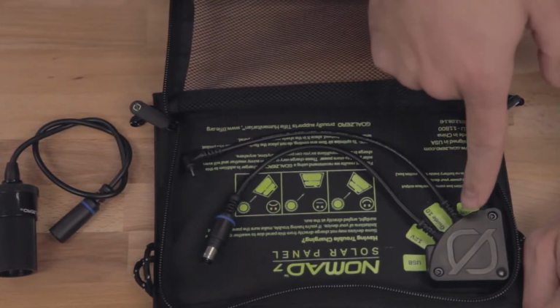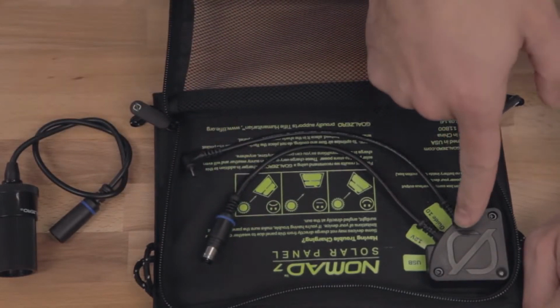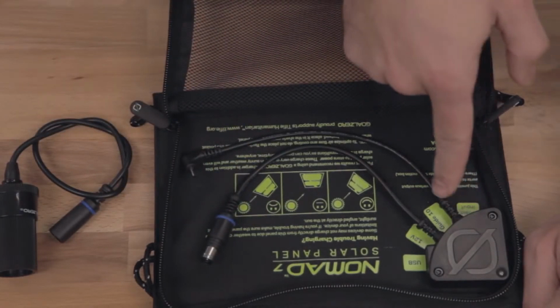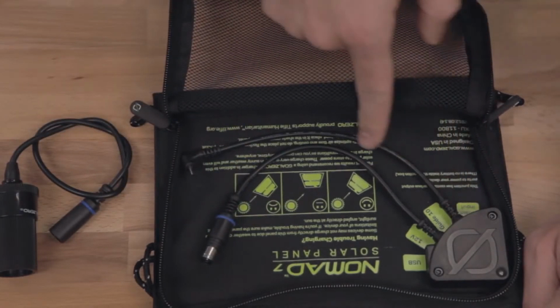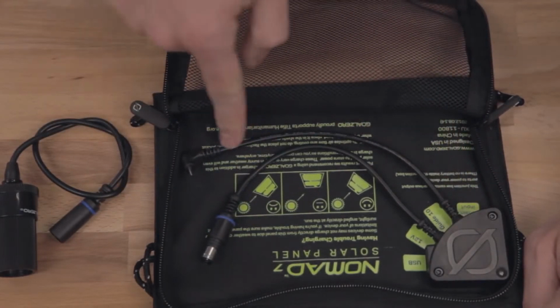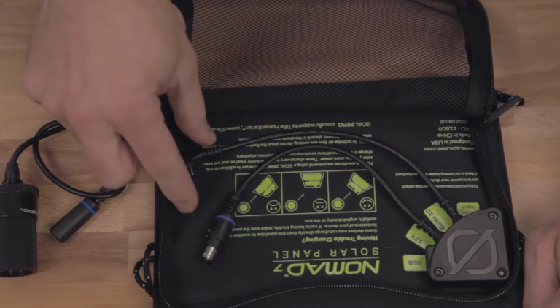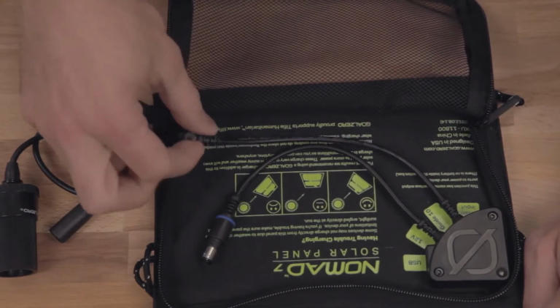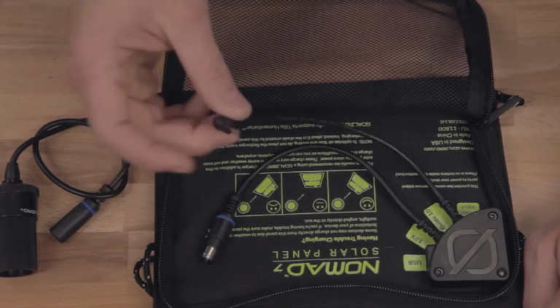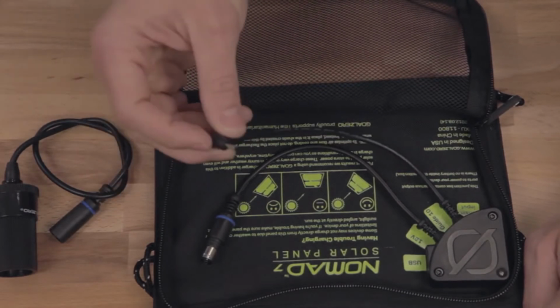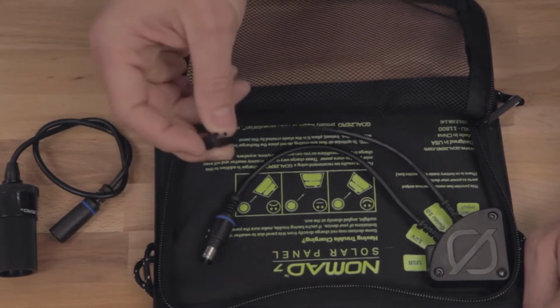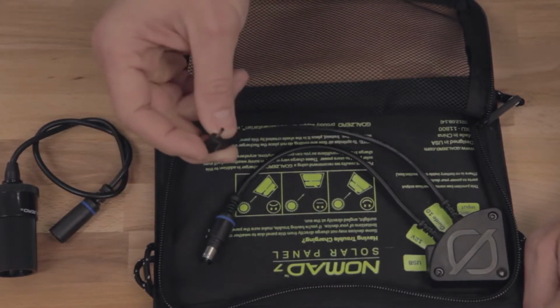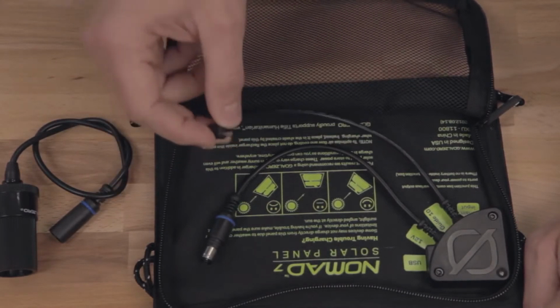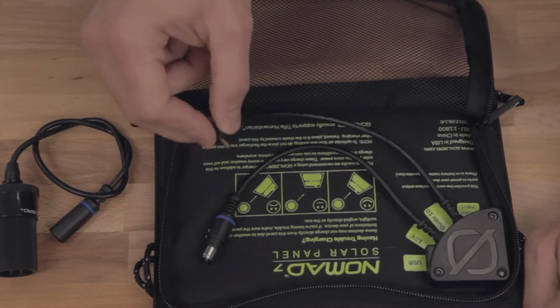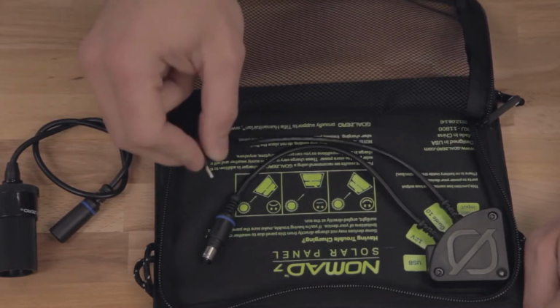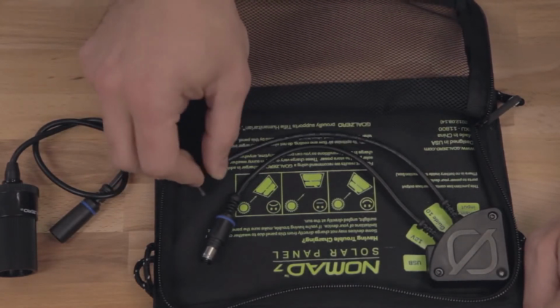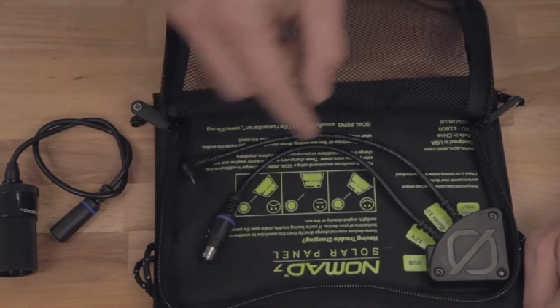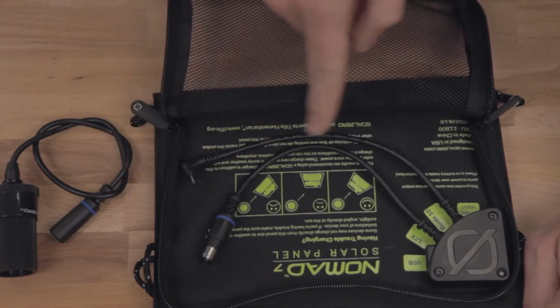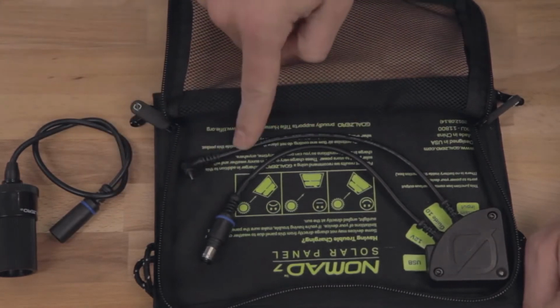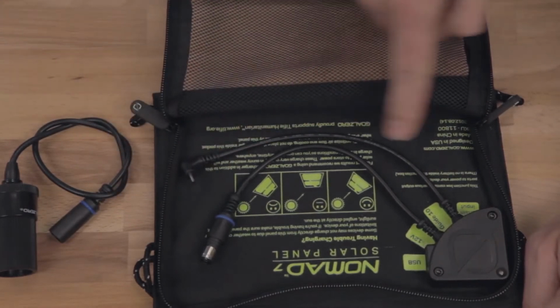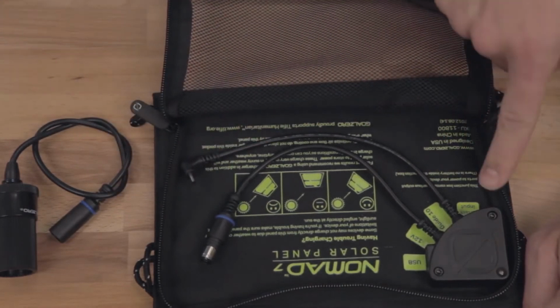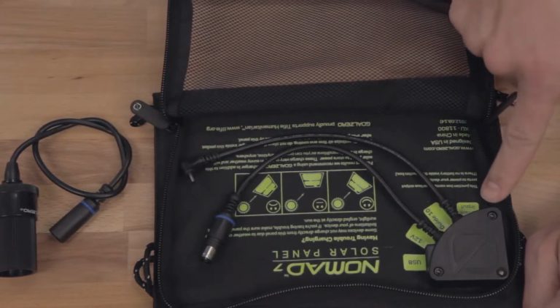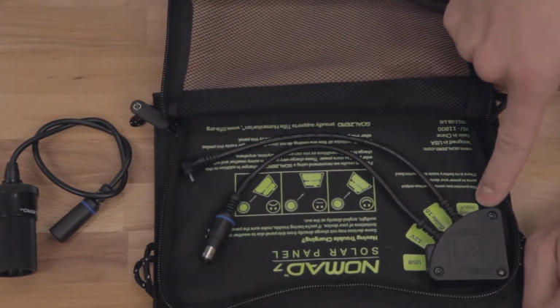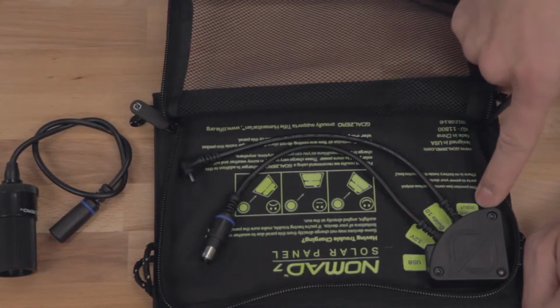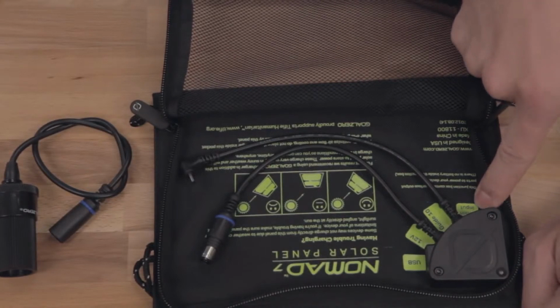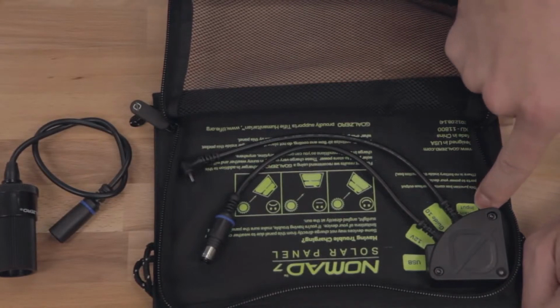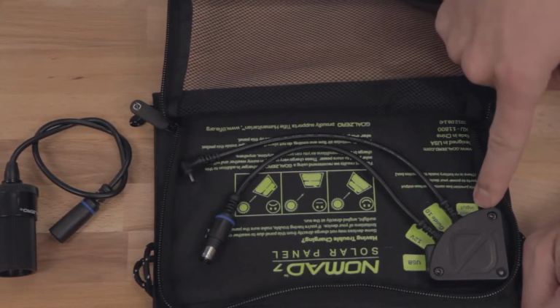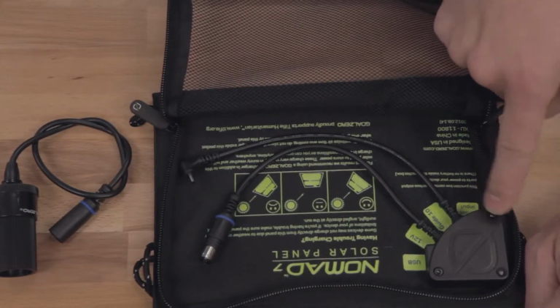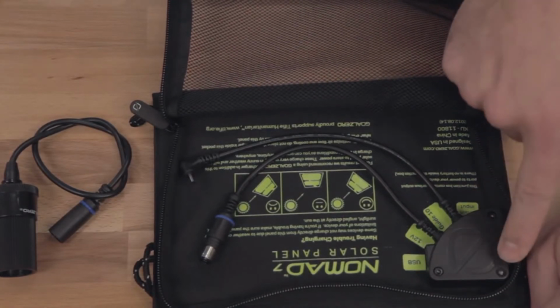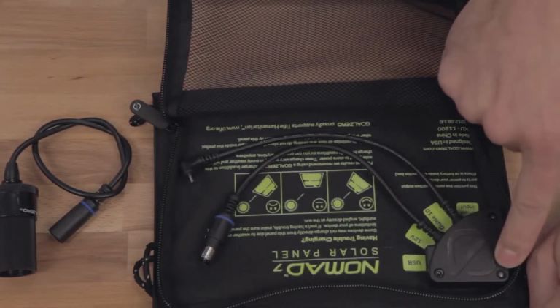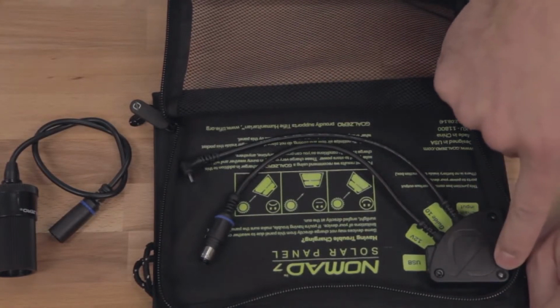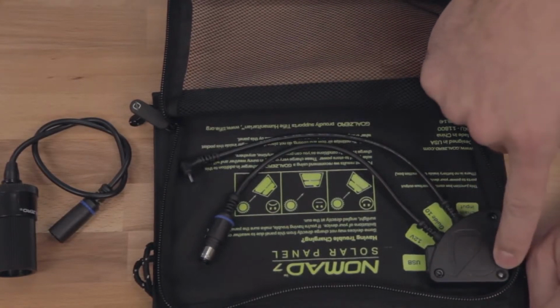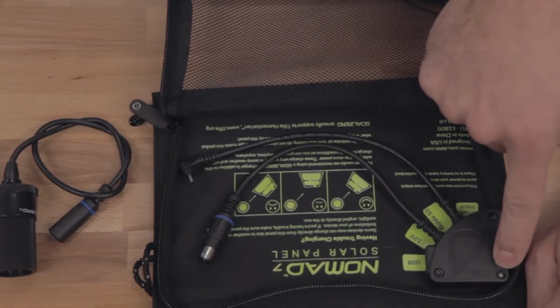And your Guide 10 Plus supercharge cable — plug this into your Guide 10 Plus to charge even faster. Use this cable to also chain multiple Nomads together. And this light tells you if you've got power.